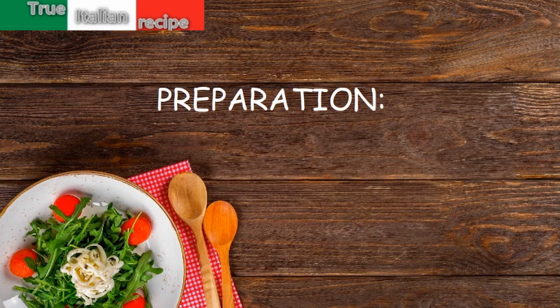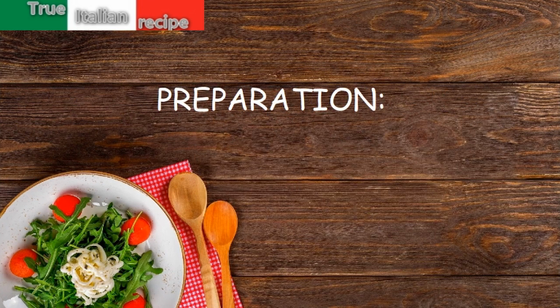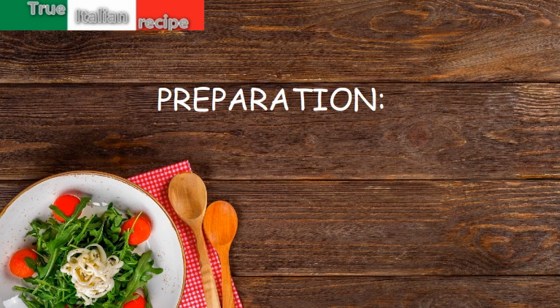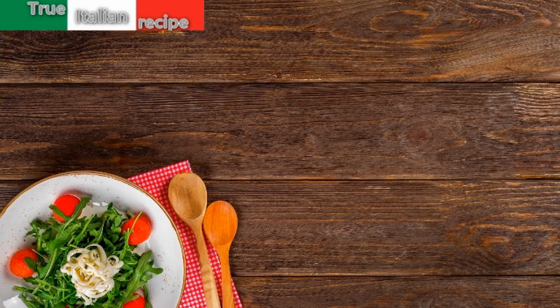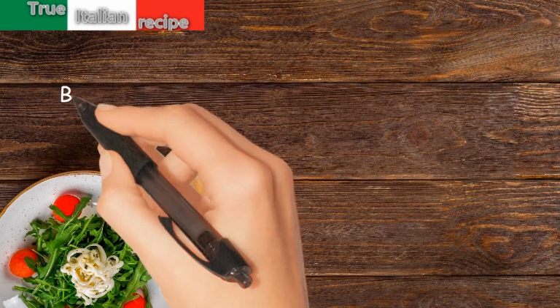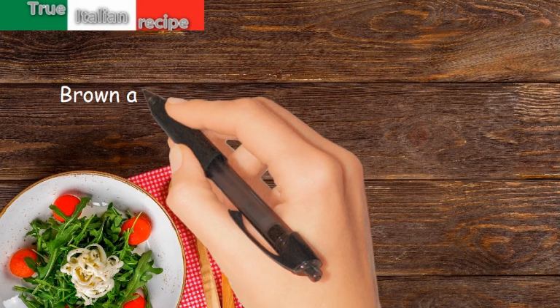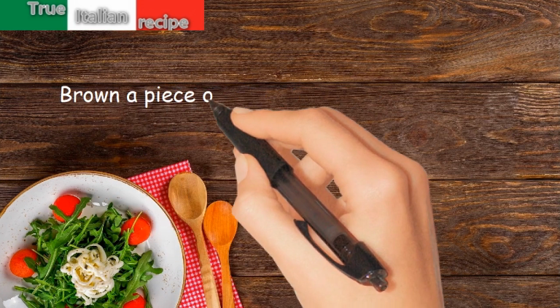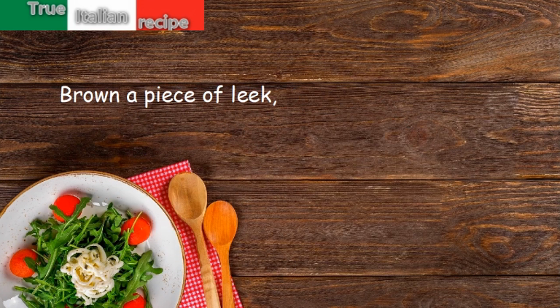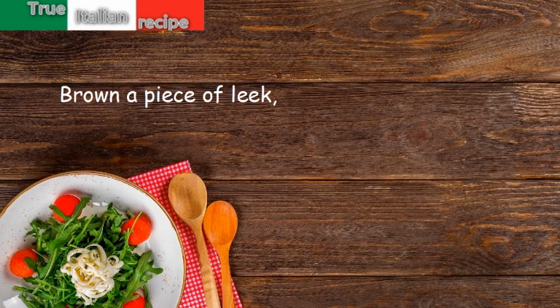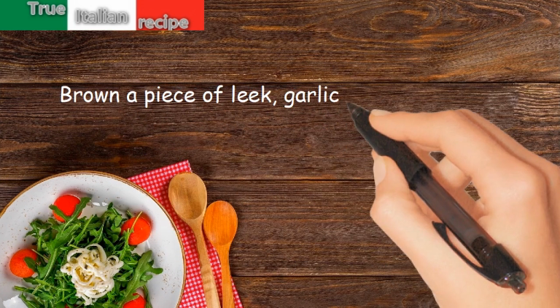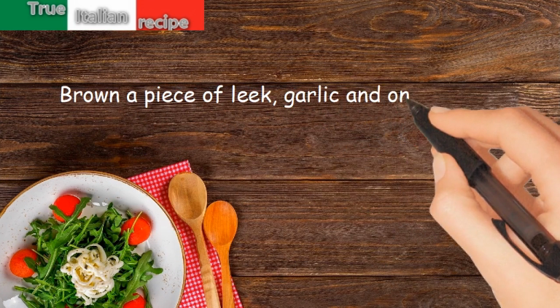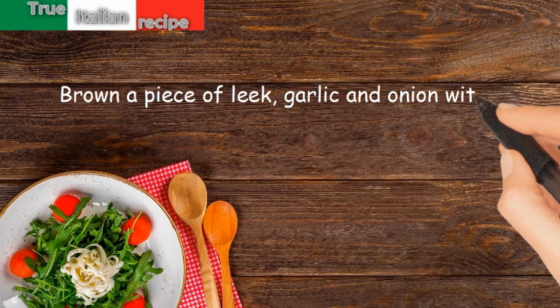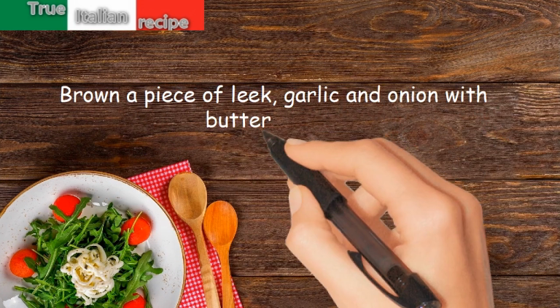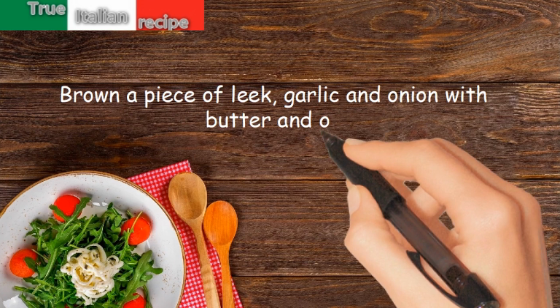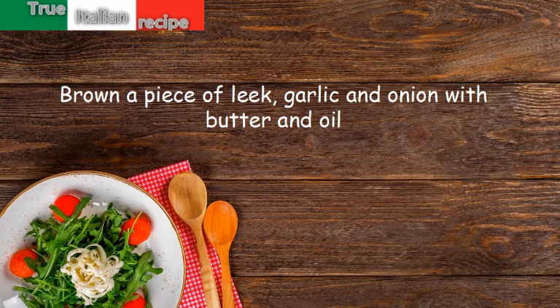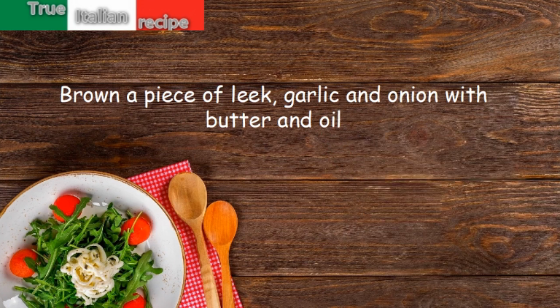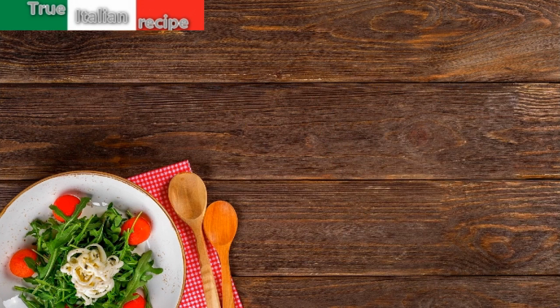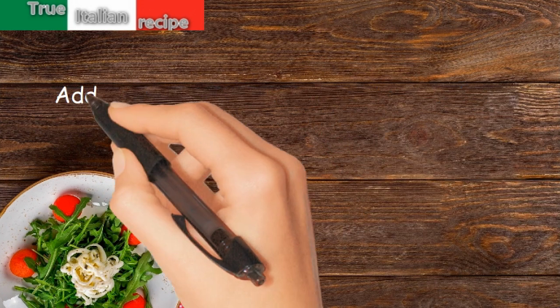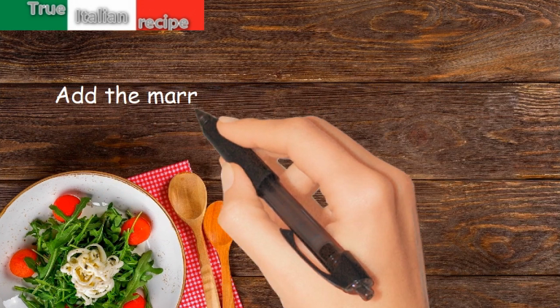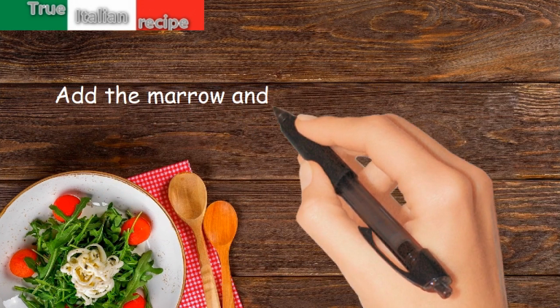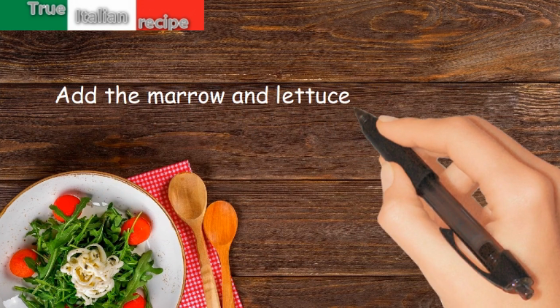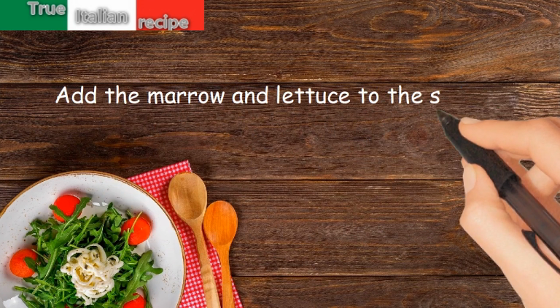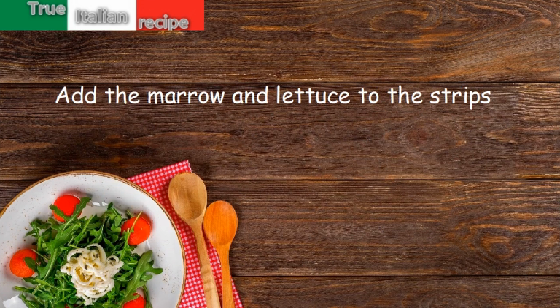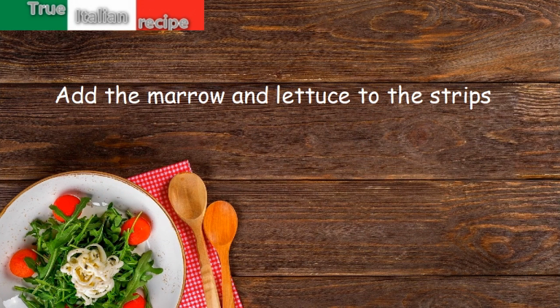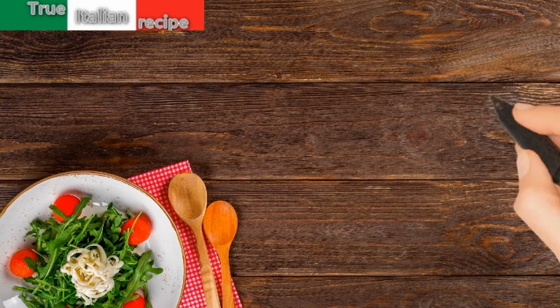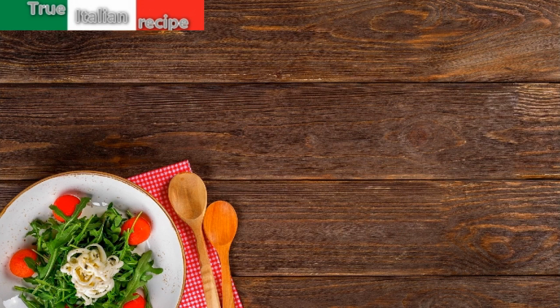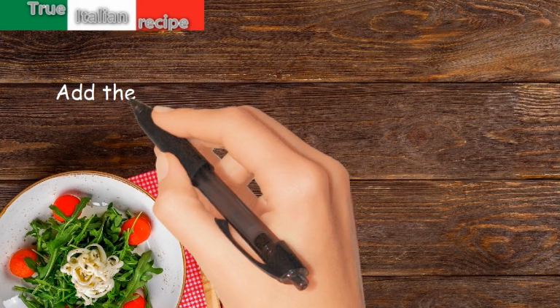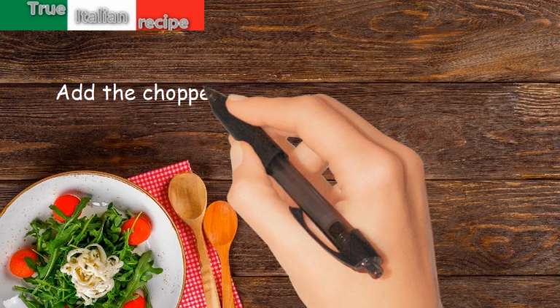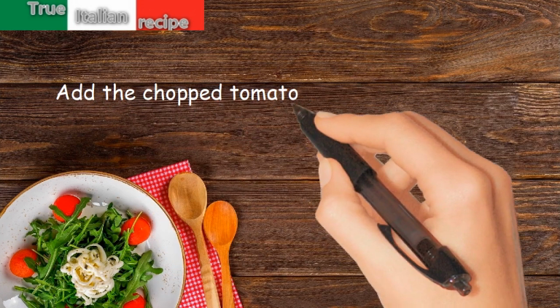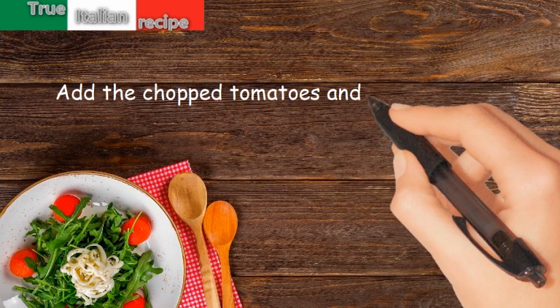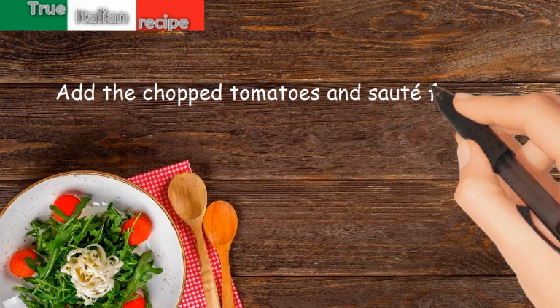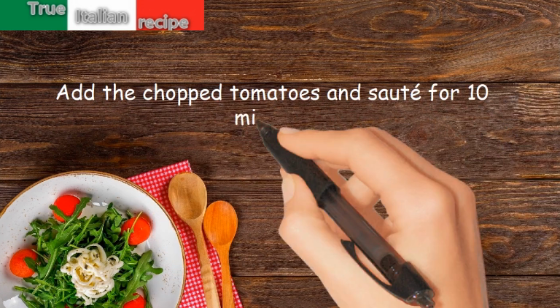Preparation. Brown a piece of leek, garlic and onion with butter and oil. Add the marrow and lettuce cut into strips. Add the chopped tomatoes and sauté for 10 minutes.